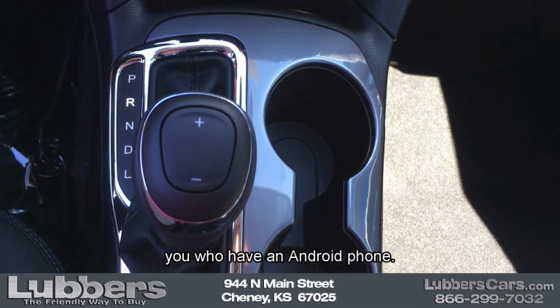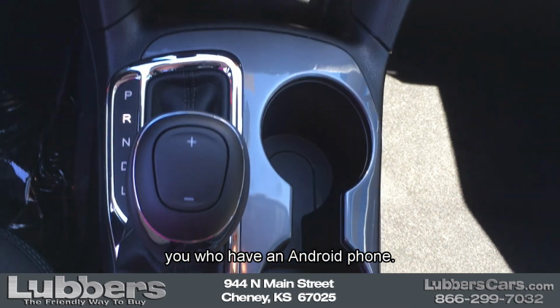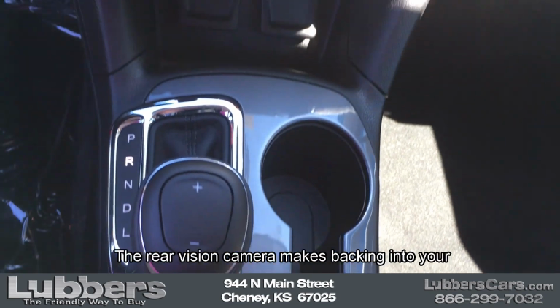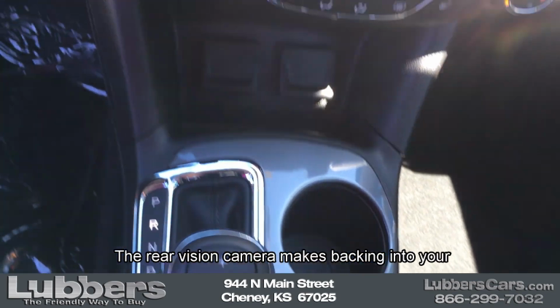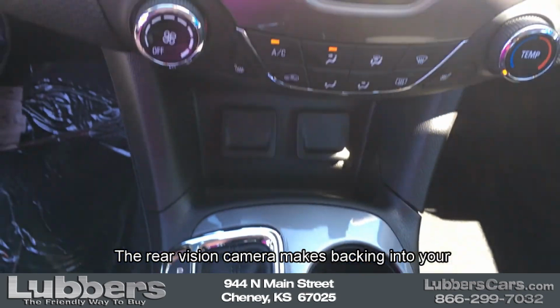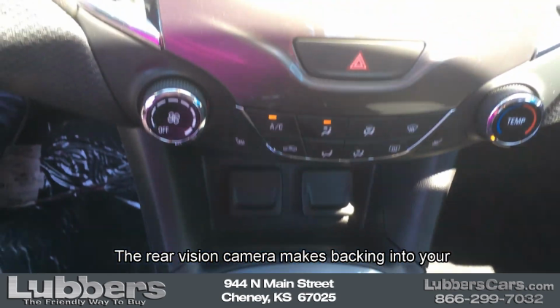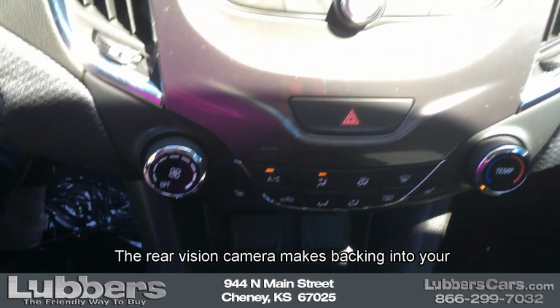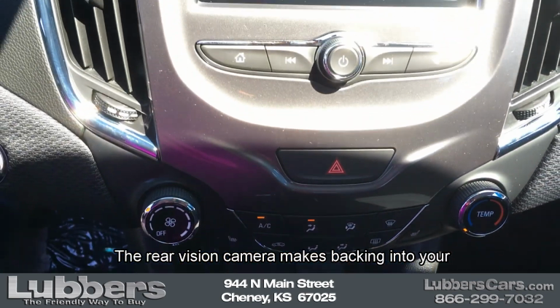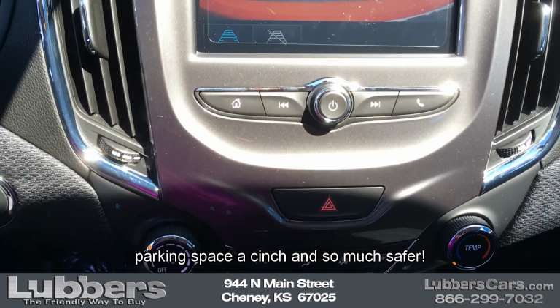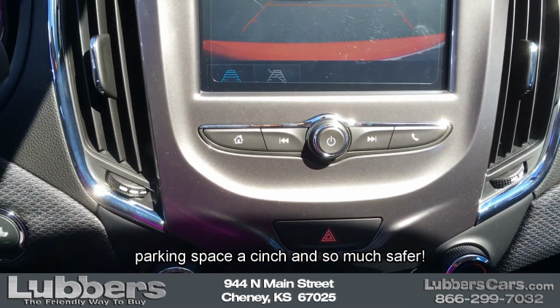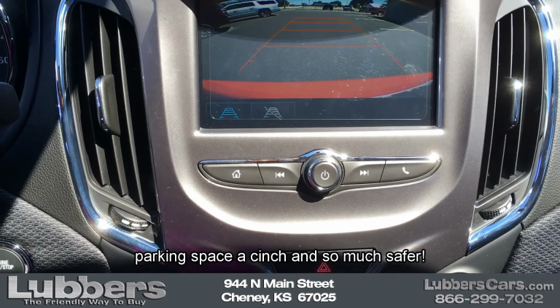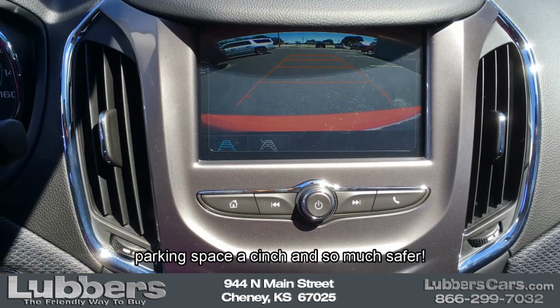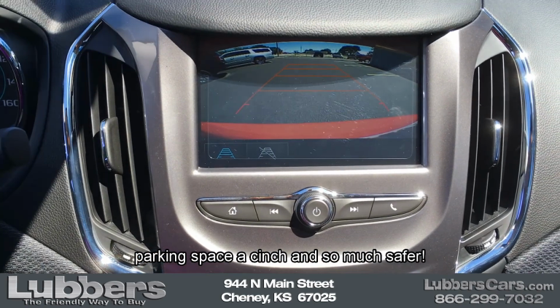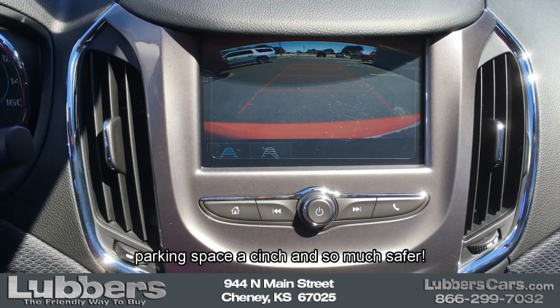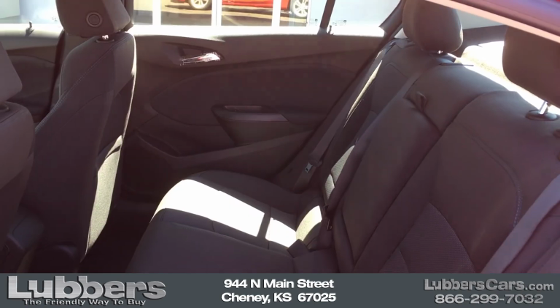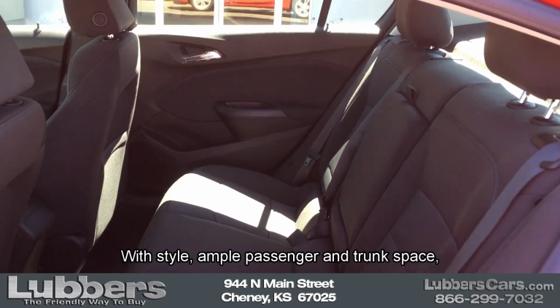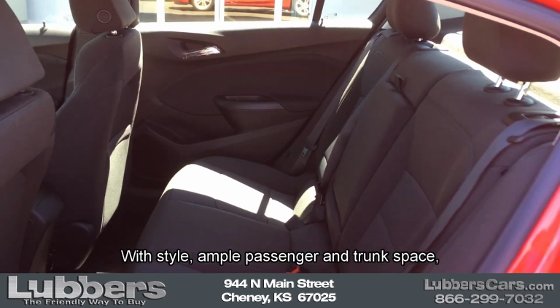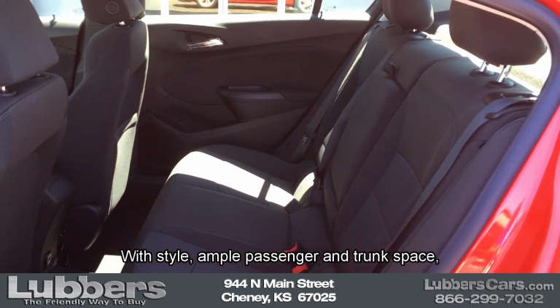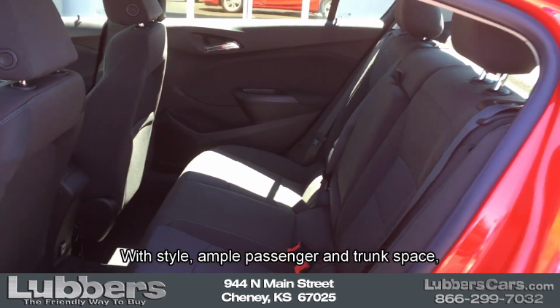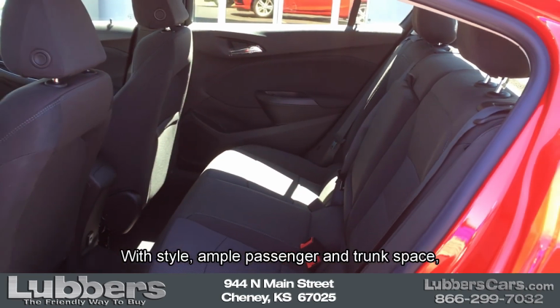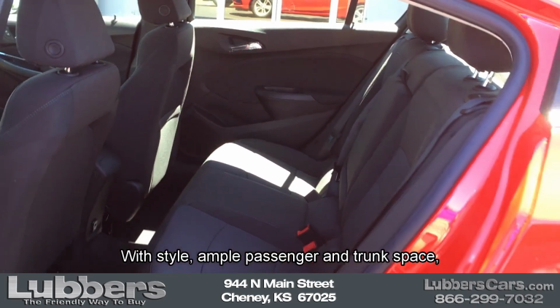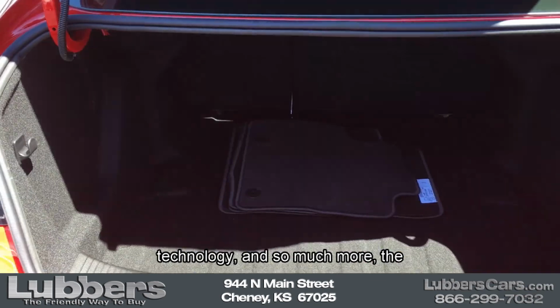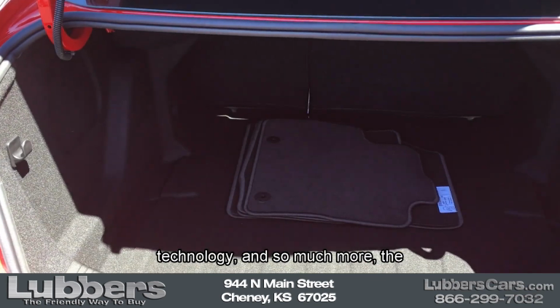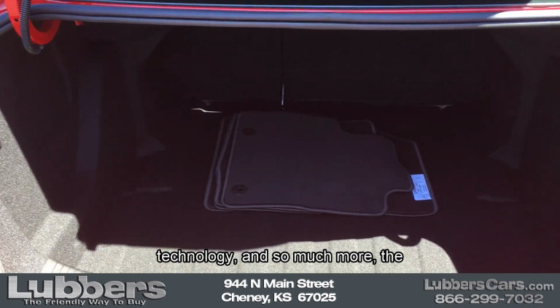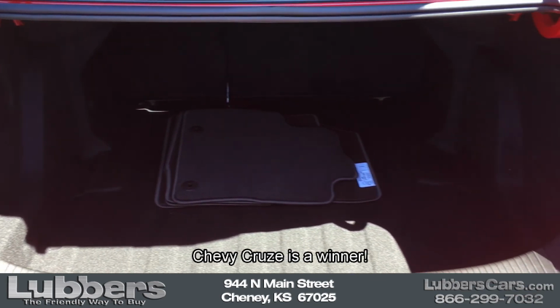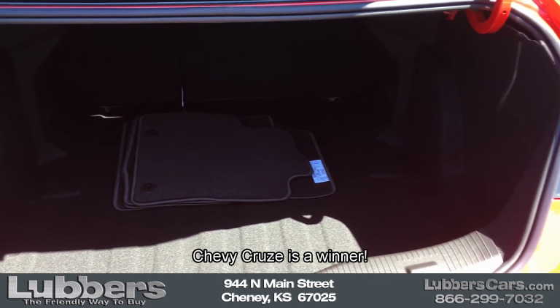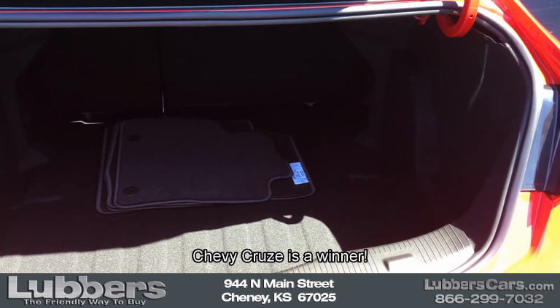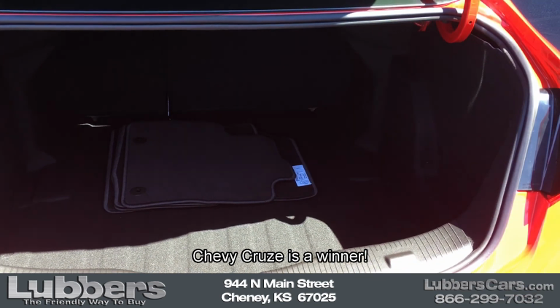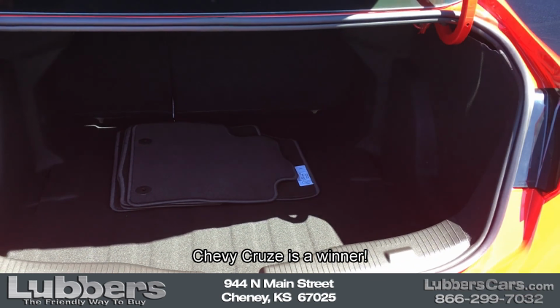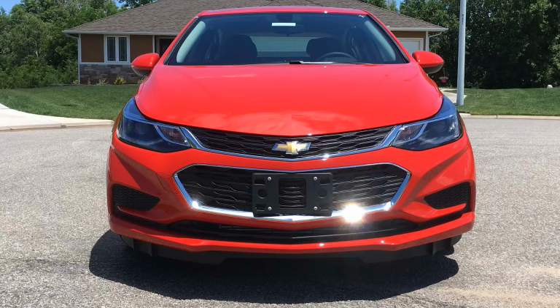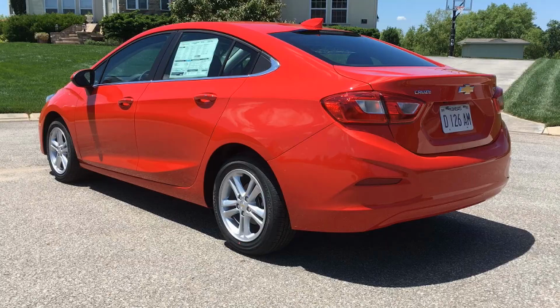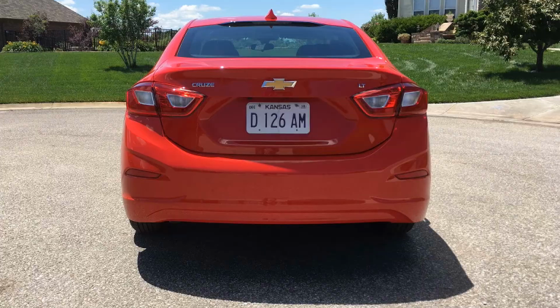The rear vision camera makes backing into your parking space a cinch and so much safer. With style, ample passenger and trunk space, technology, and so much more, the Chevy Cruze is a winner — come drive yours today.